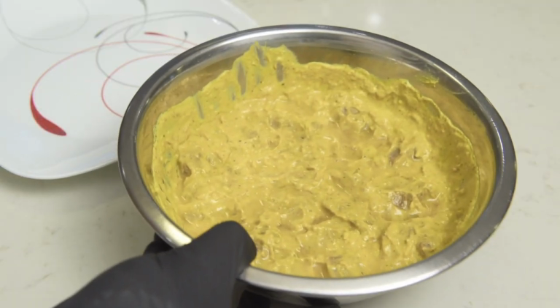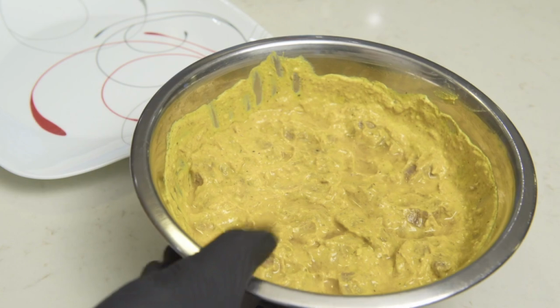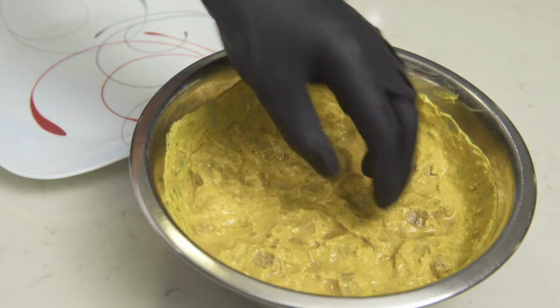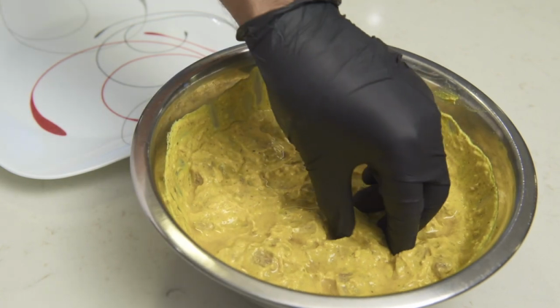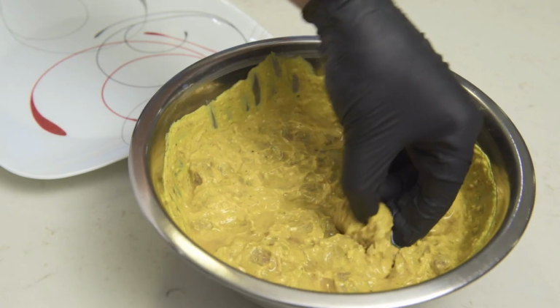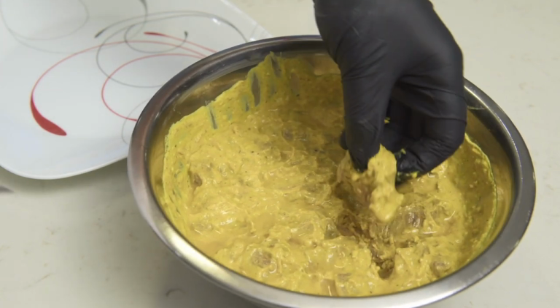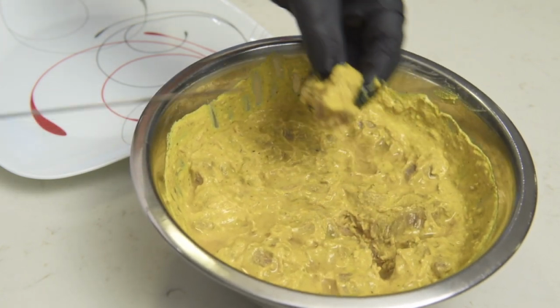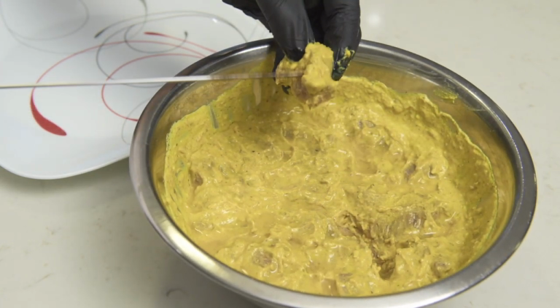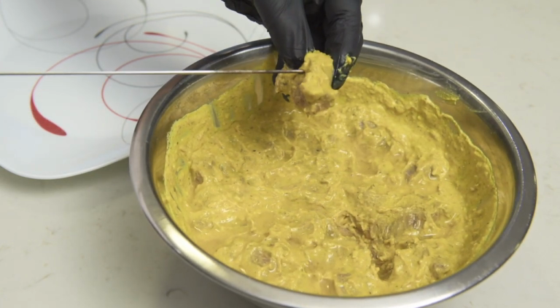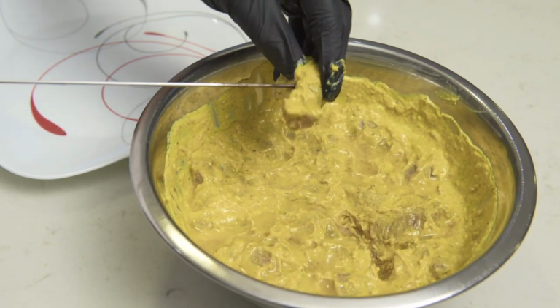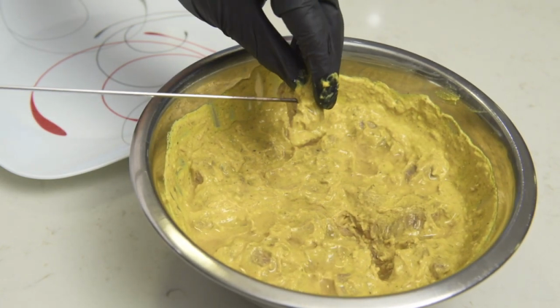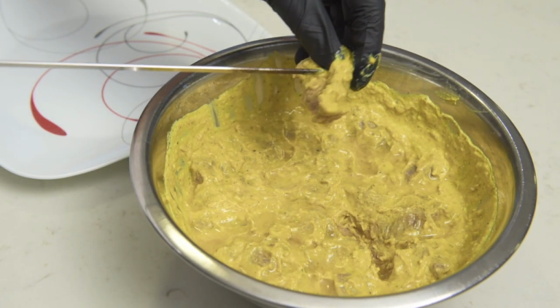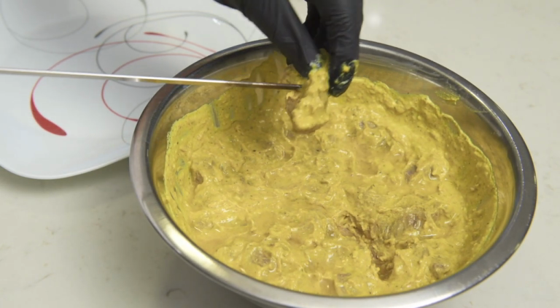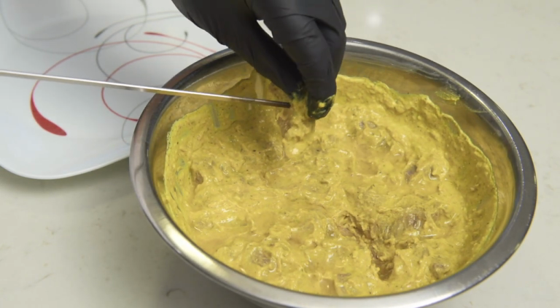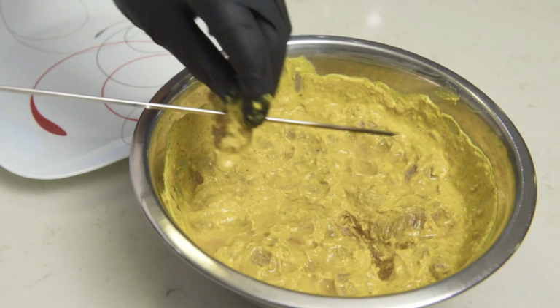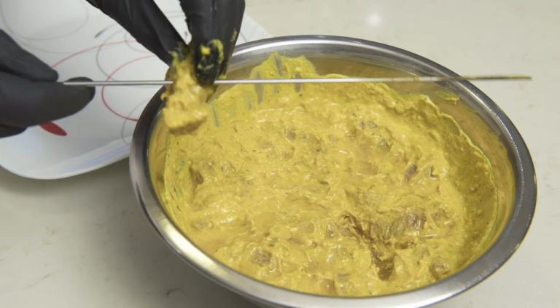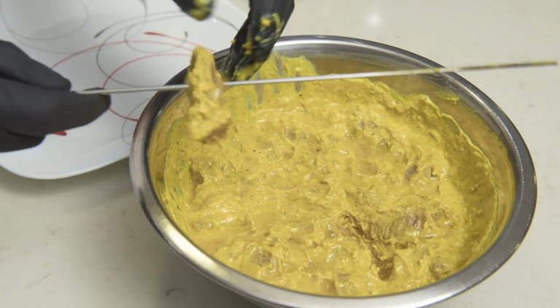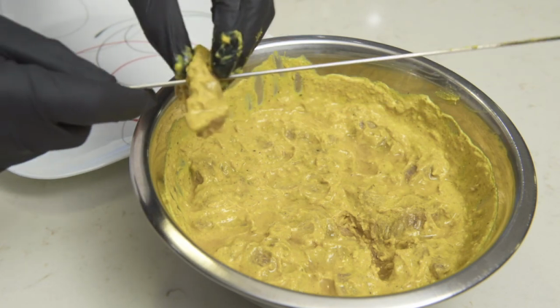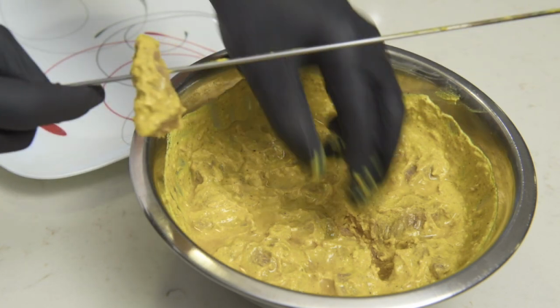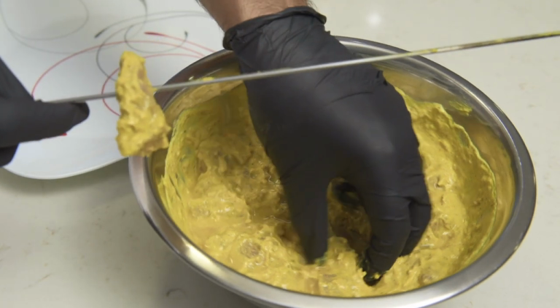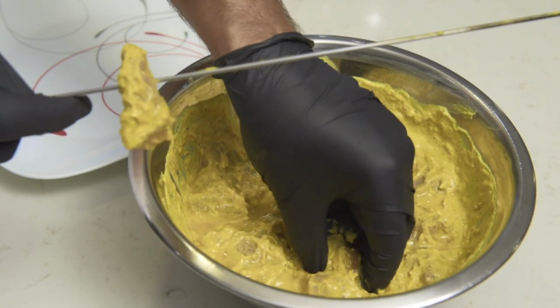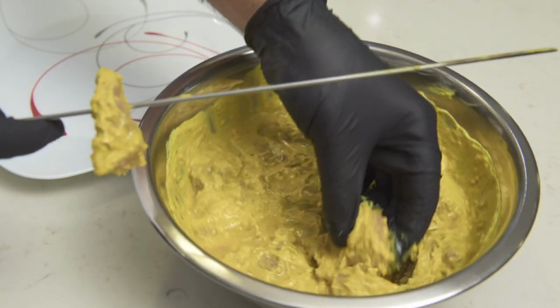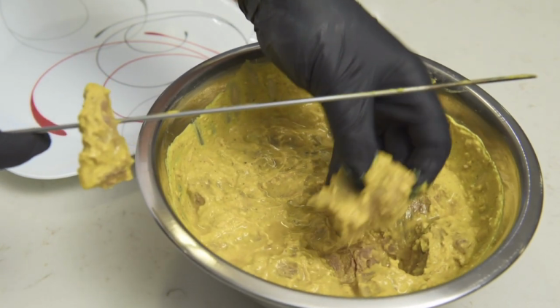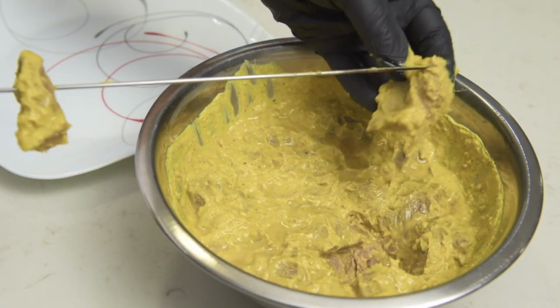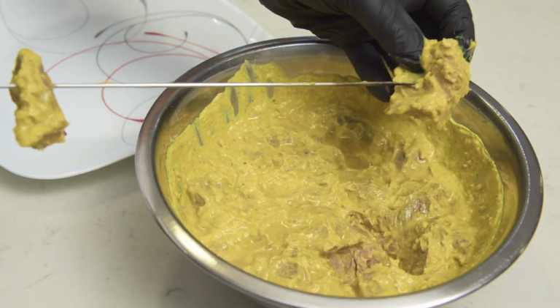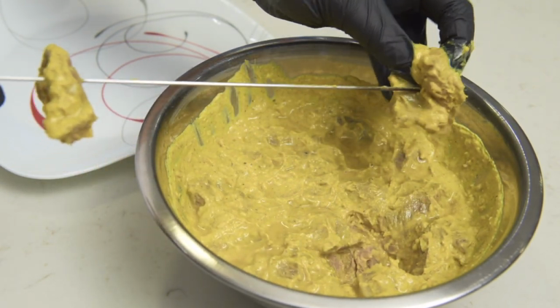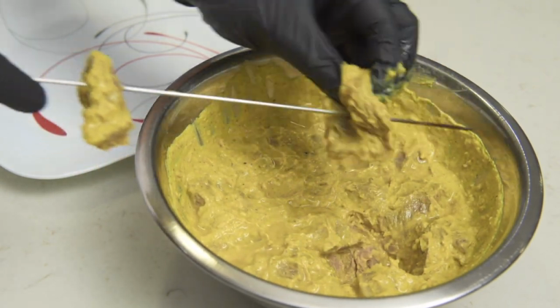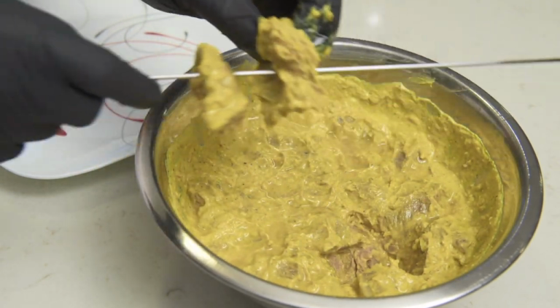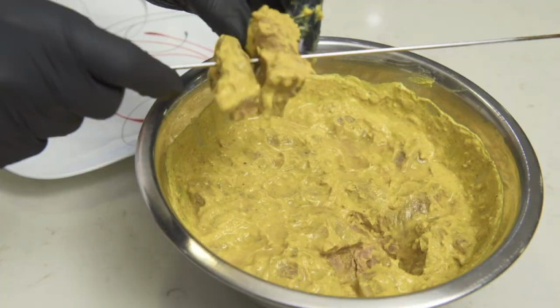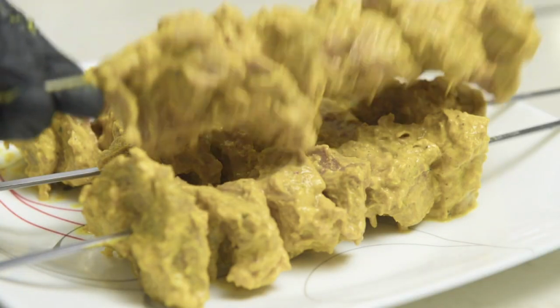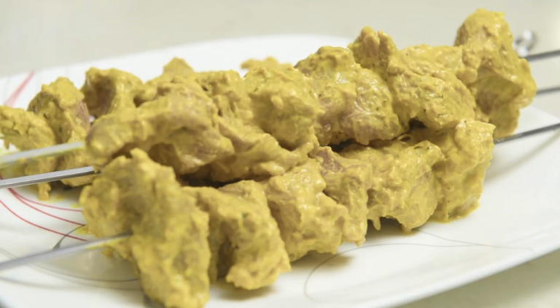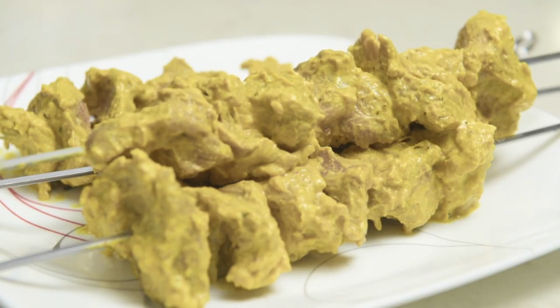When you're ready to cook, skewer the chunks evenly while trying not to stab yourself with the pointy end. I usually do about seven pieces max — that's enough for a serving and gives the meat enough space to cook evenly.